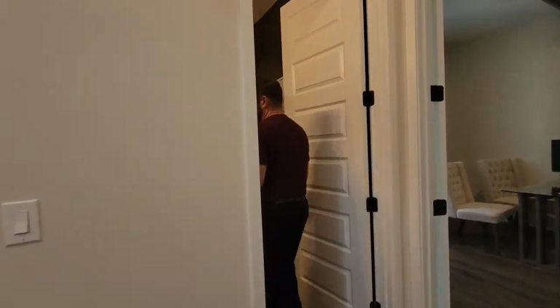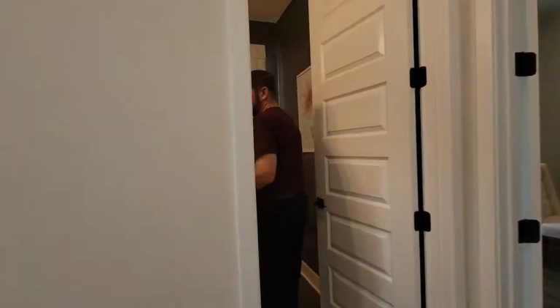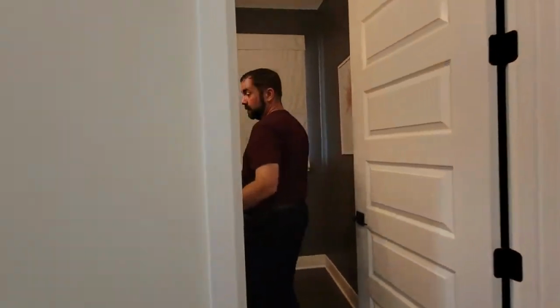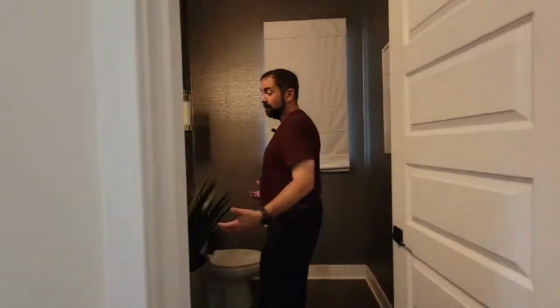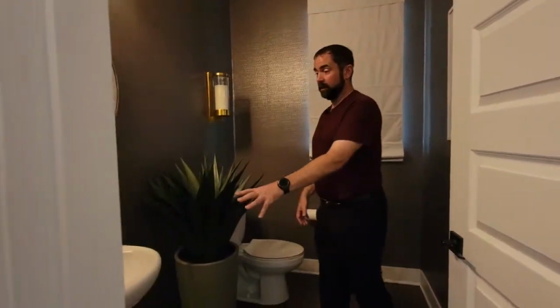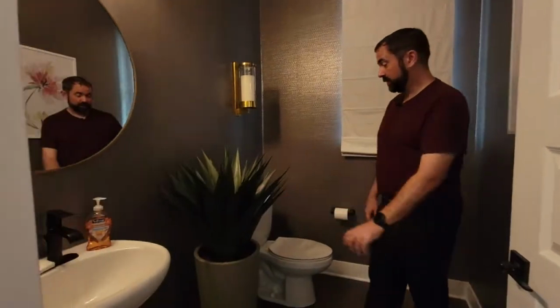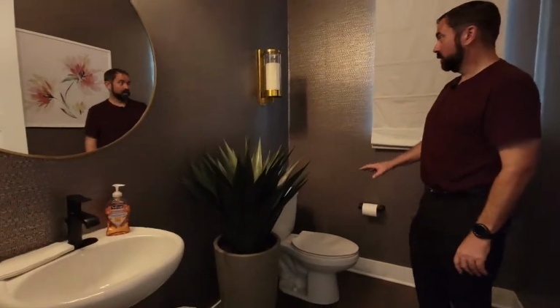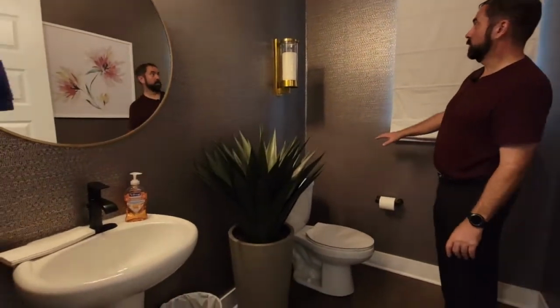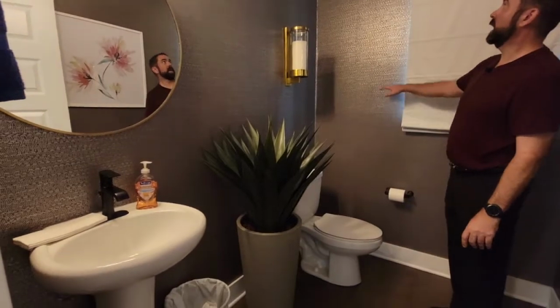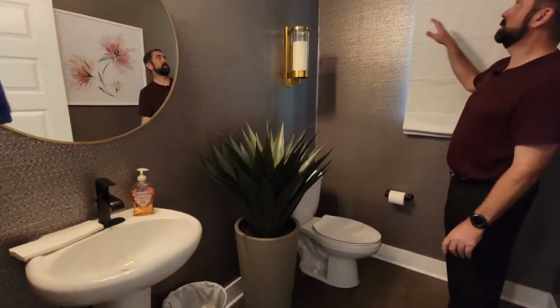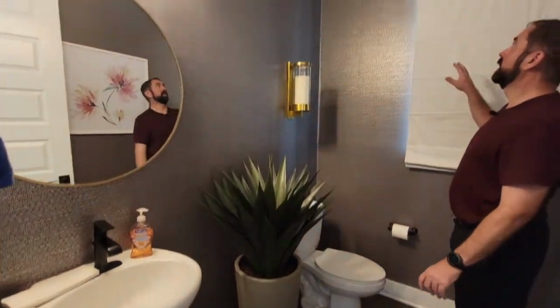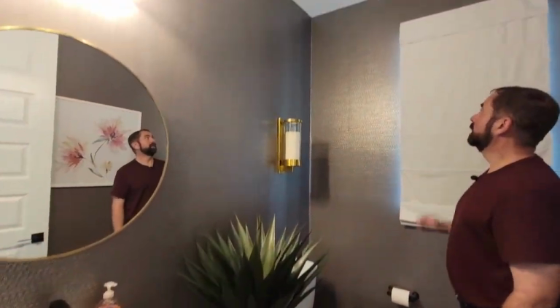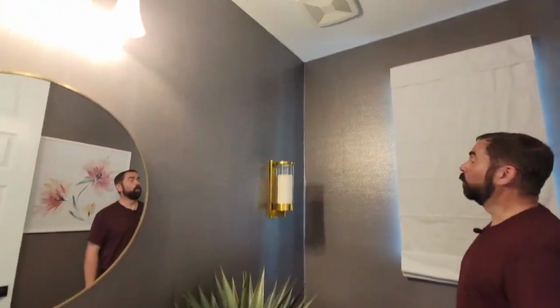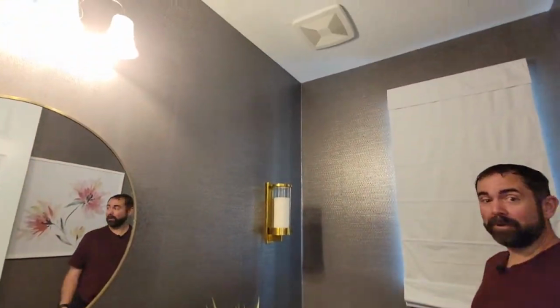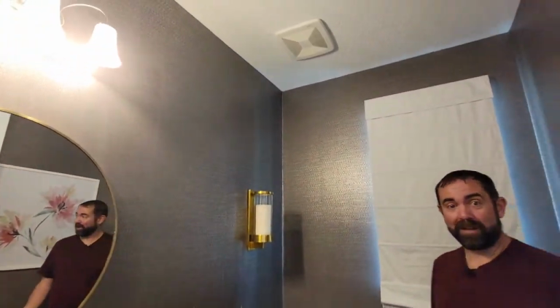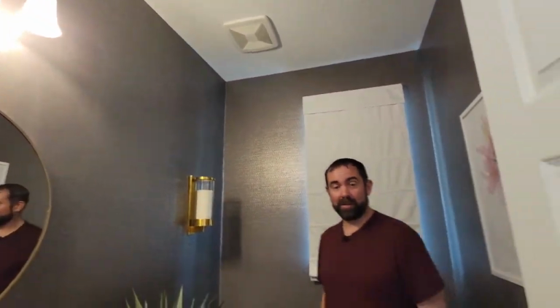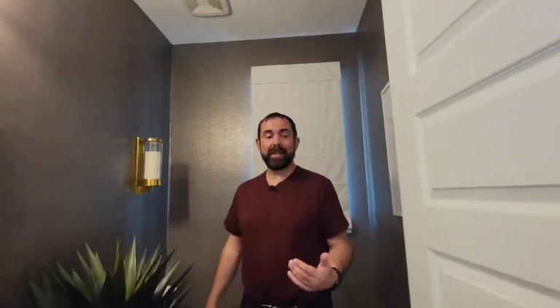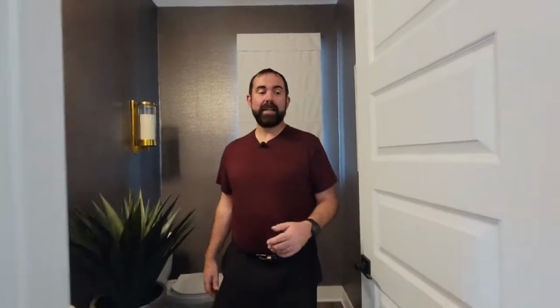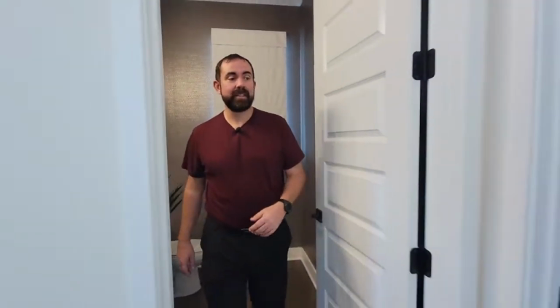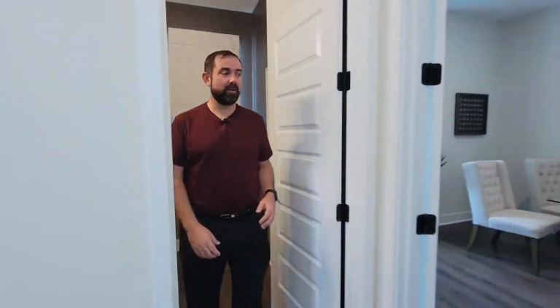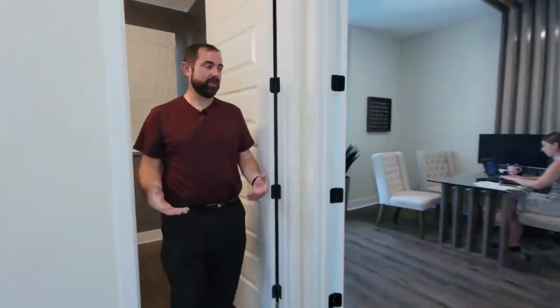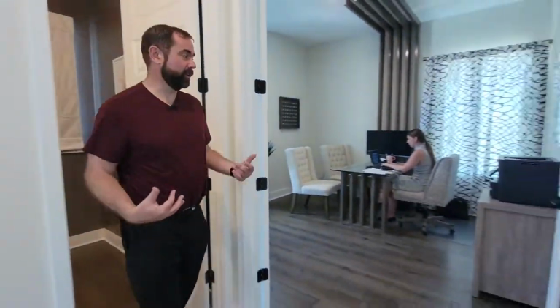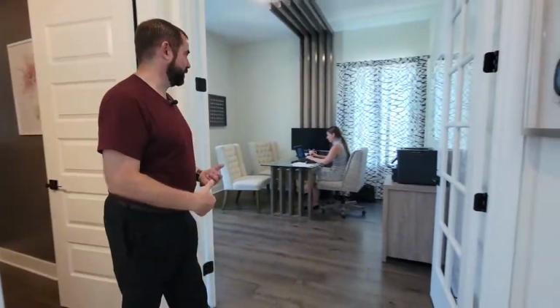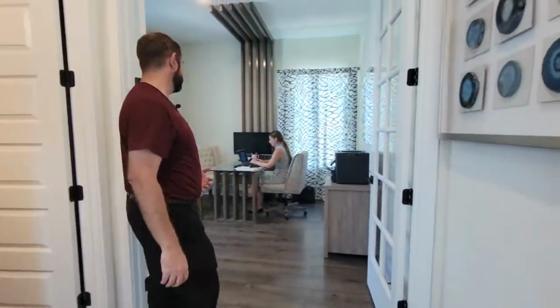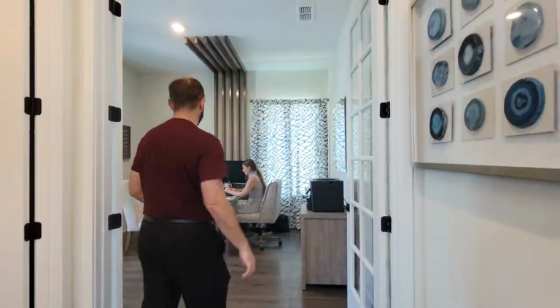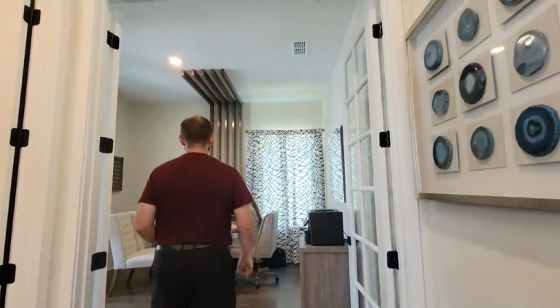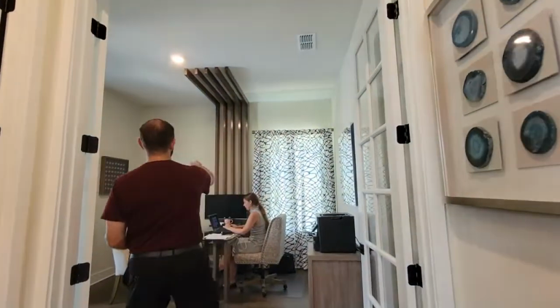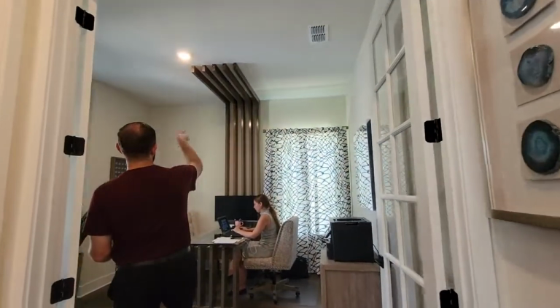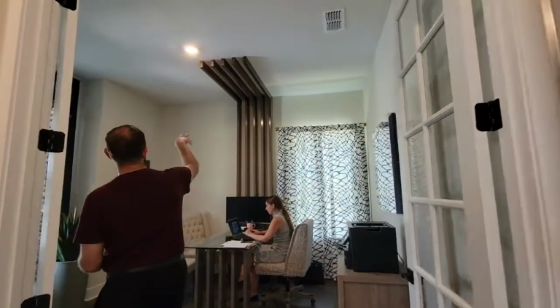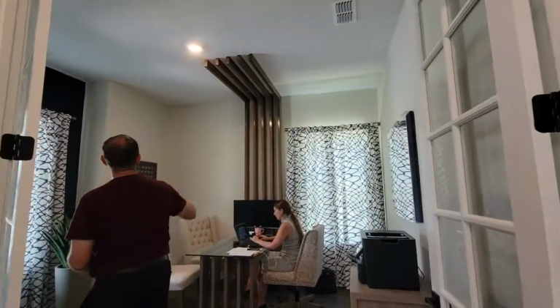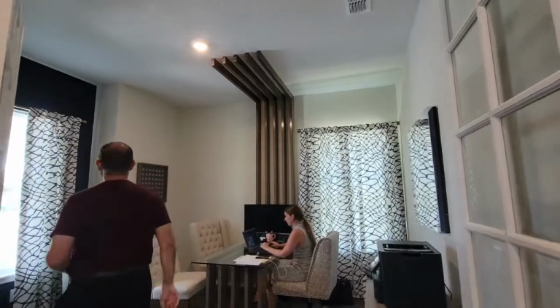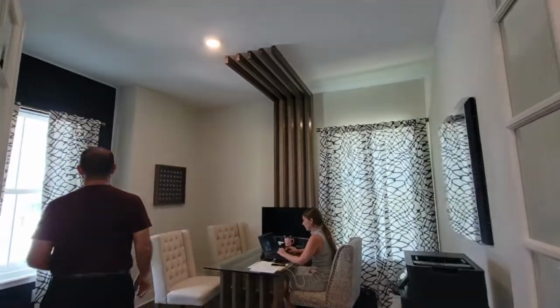We have a nice size half bath. We have a pedestal sink, a toilet, and this absolutely amazing wallpaper throughout as well. Right next to that is going to be the den or office. We do have French doors that come into this den or office. Got some really cool accents as far as the woodworking going over there.